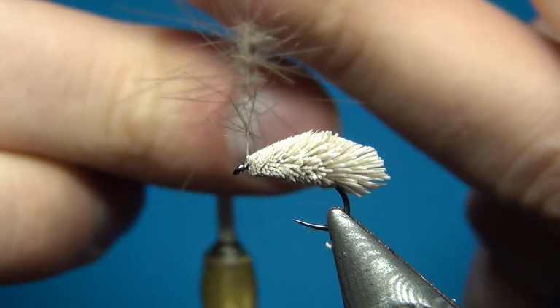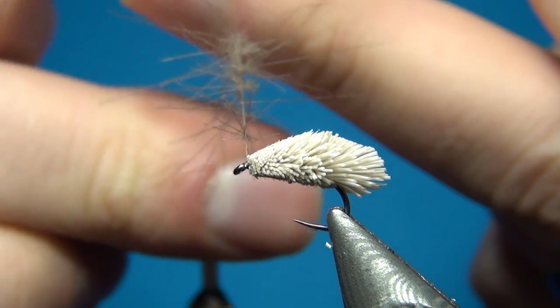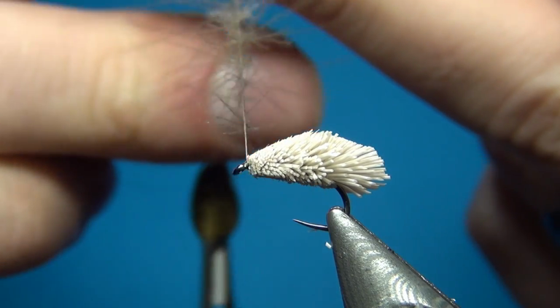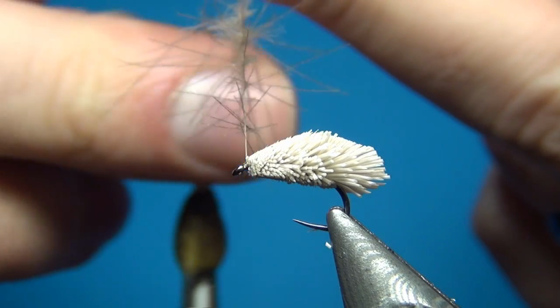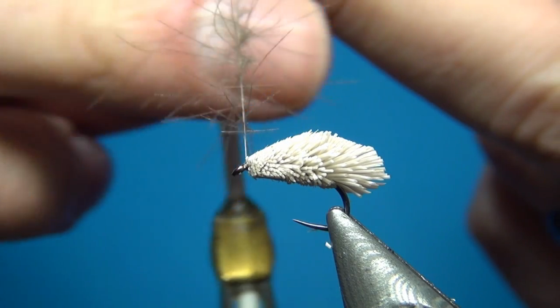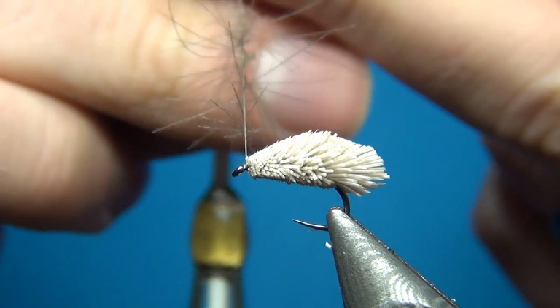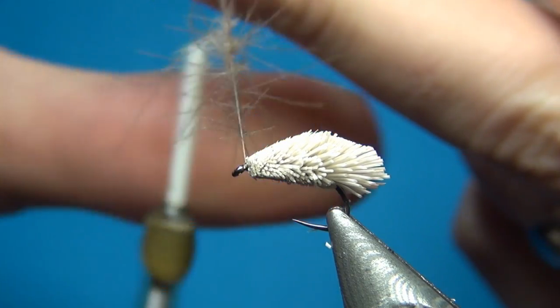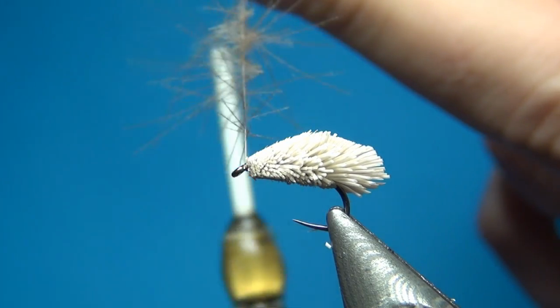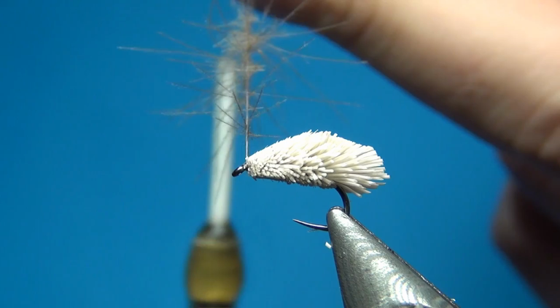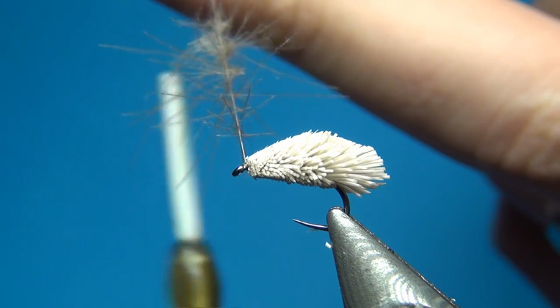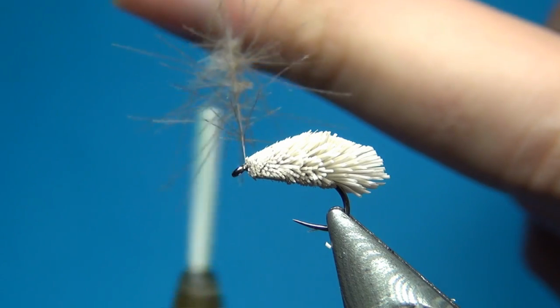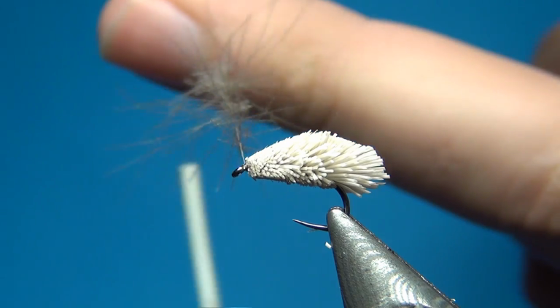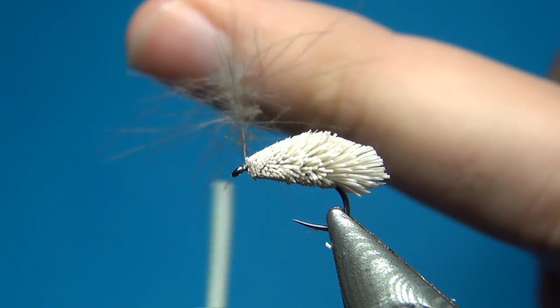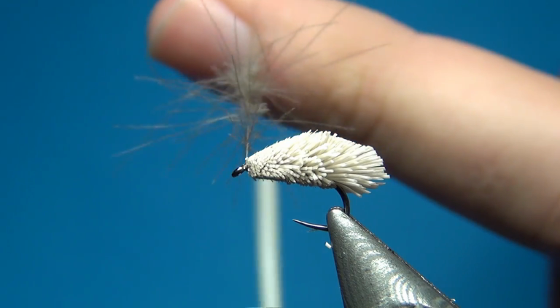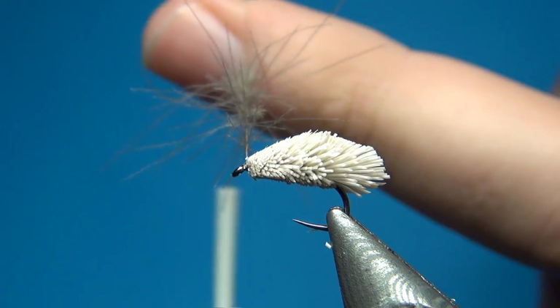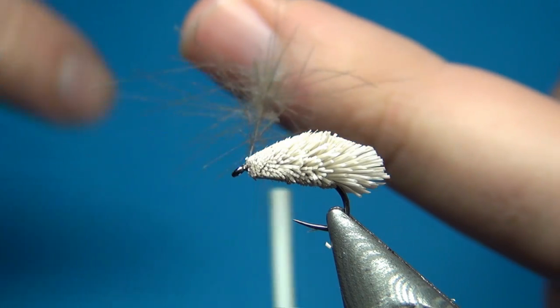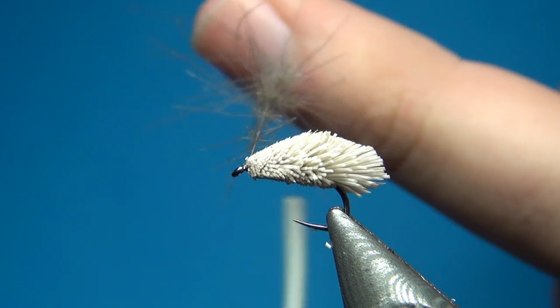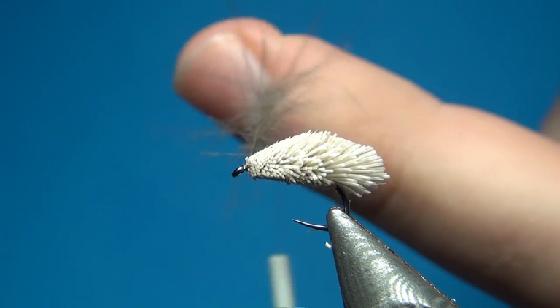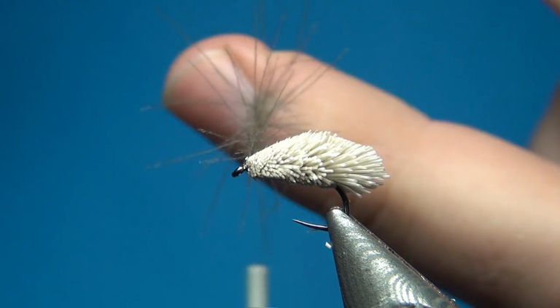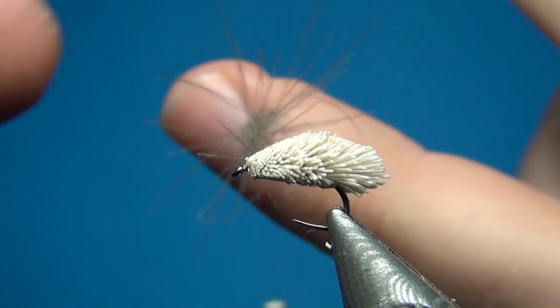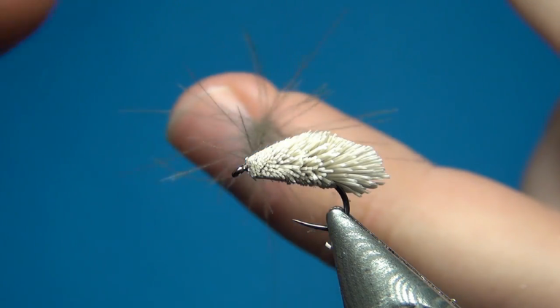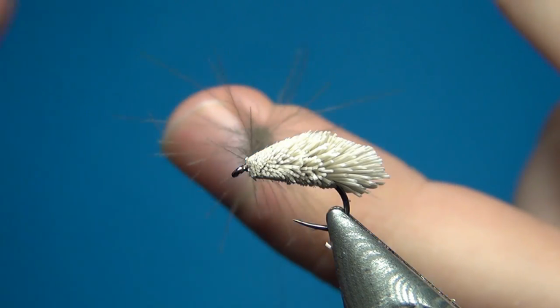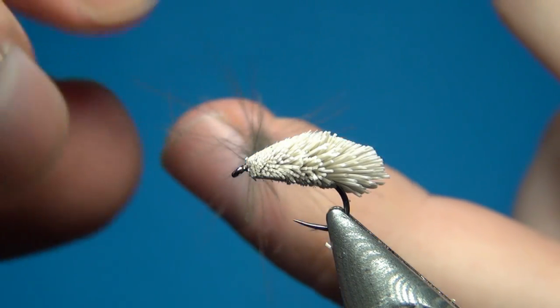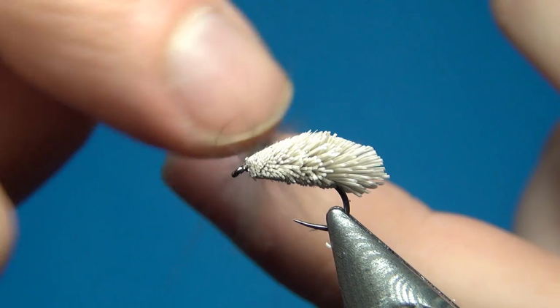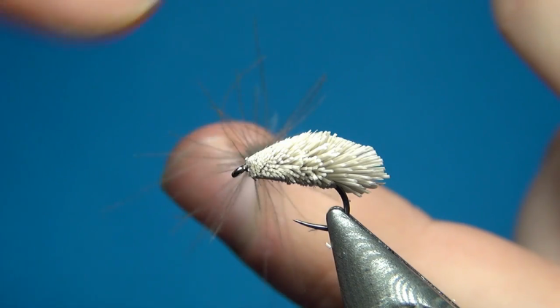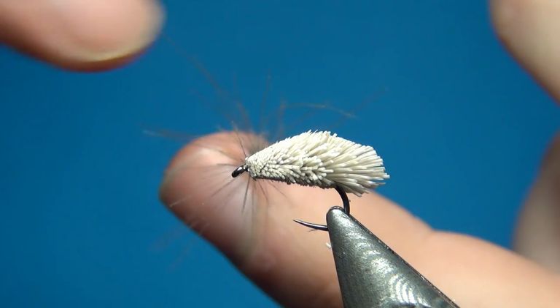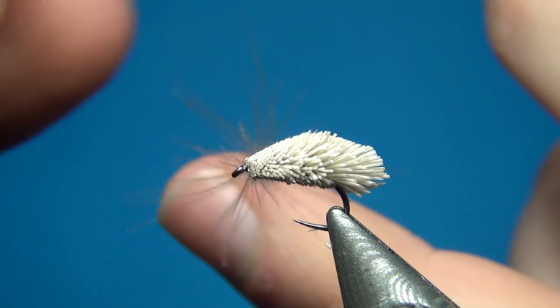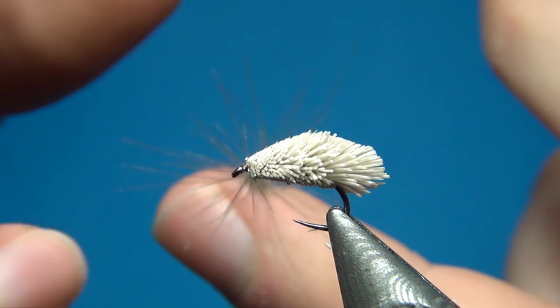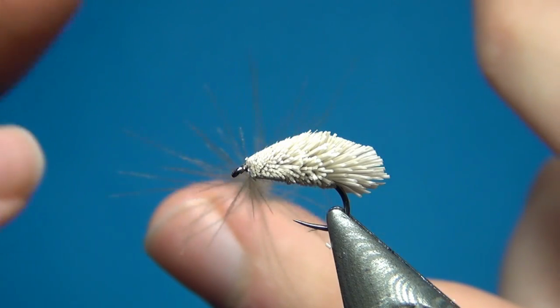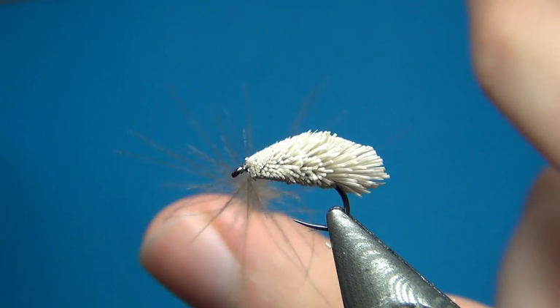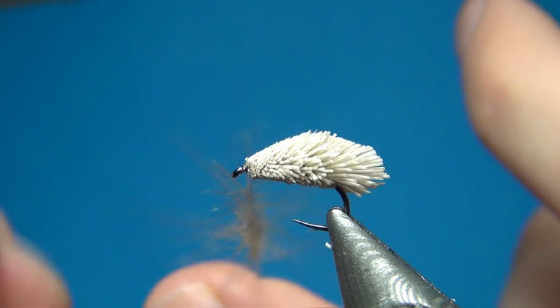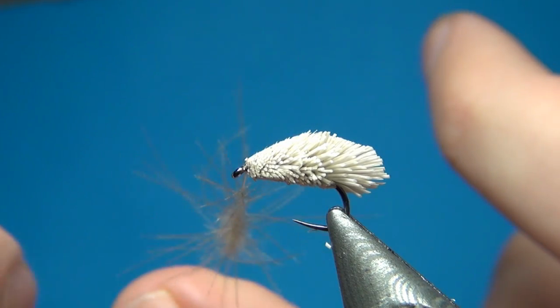Take your bobbin and spin it clockwise — this is going to cord up the thread, trapping all the CDC fibers in between, making it really secure.